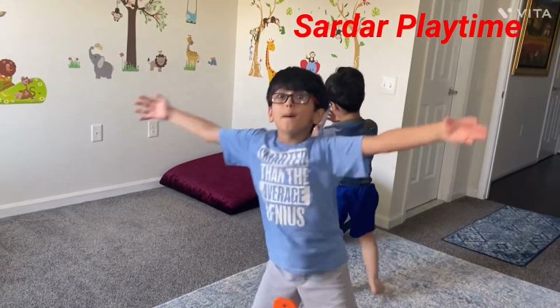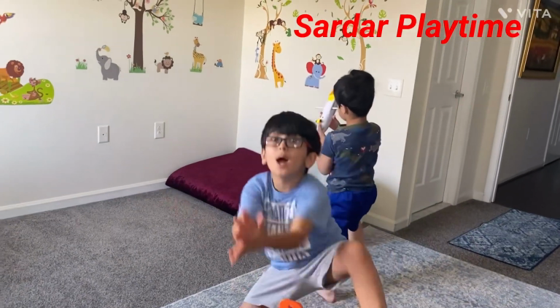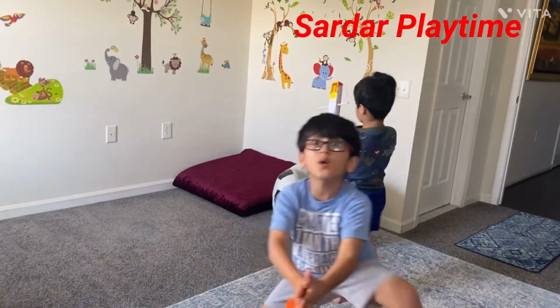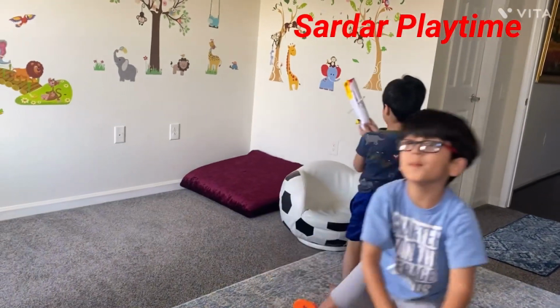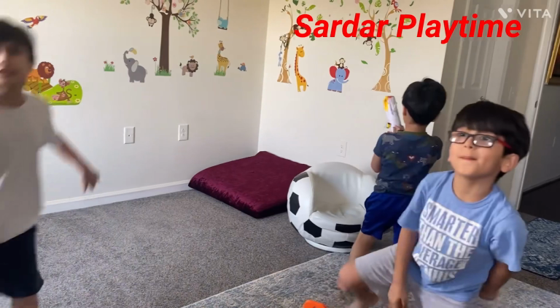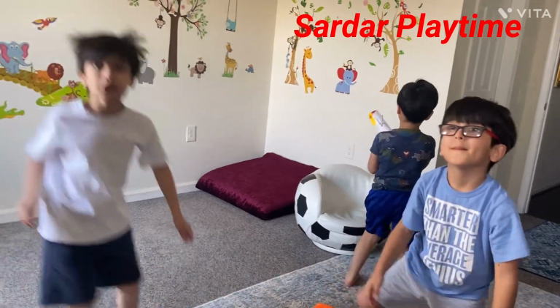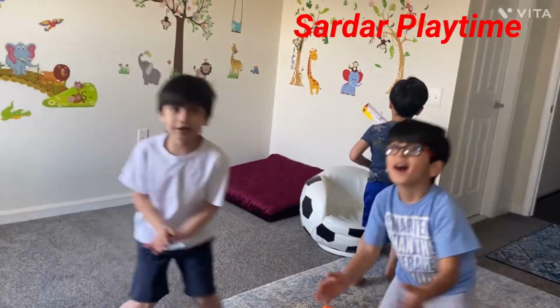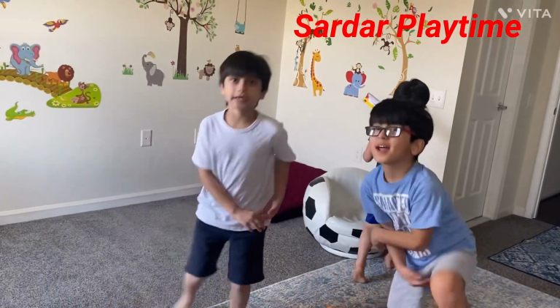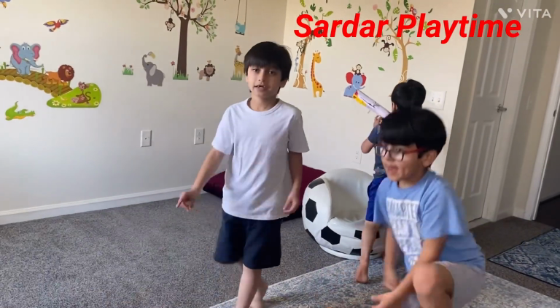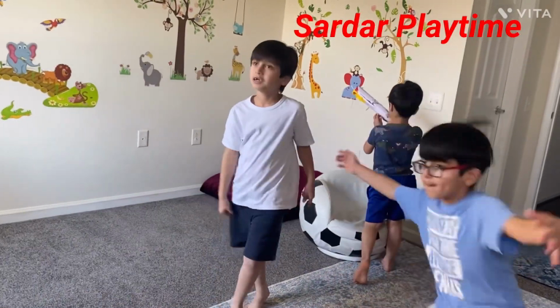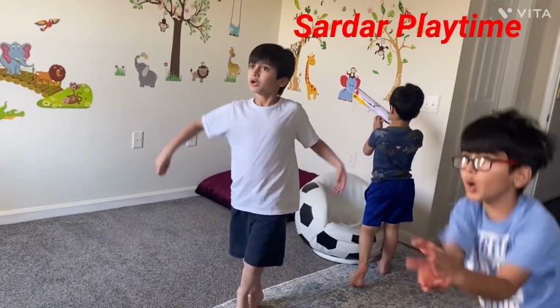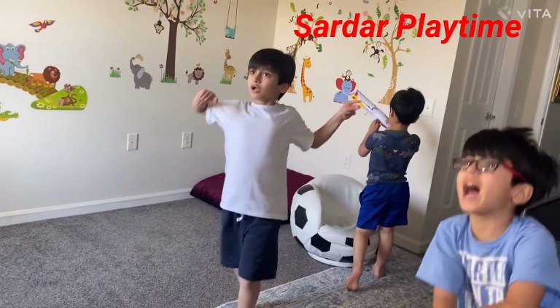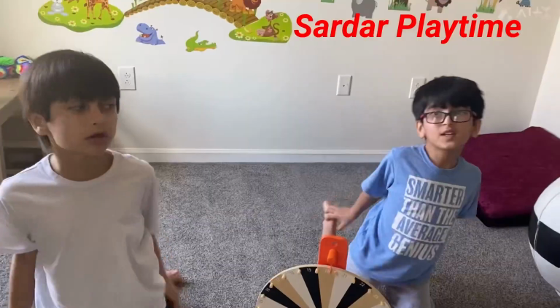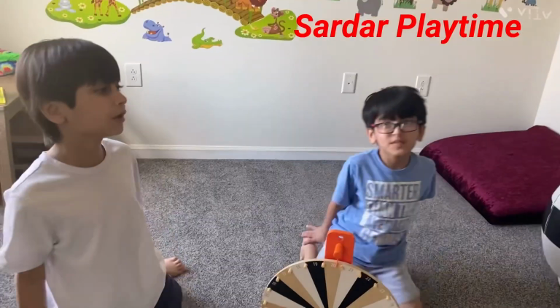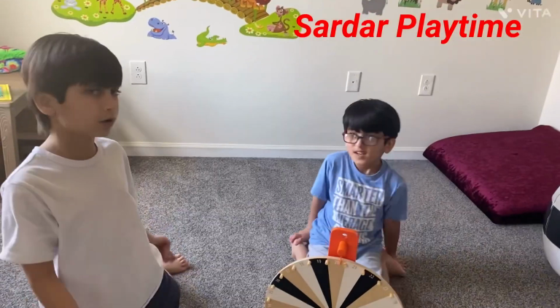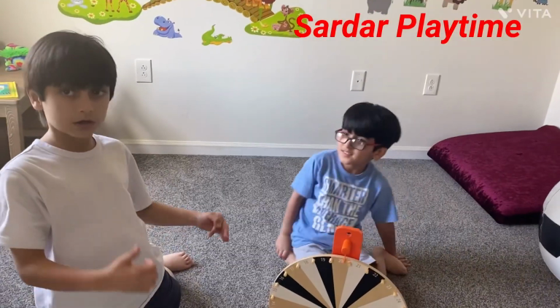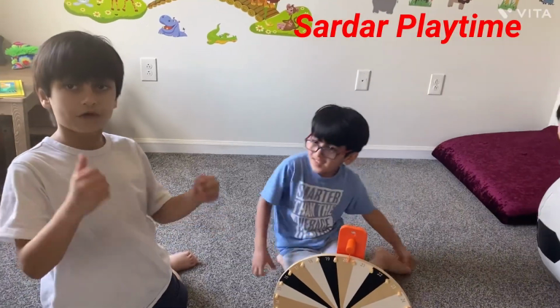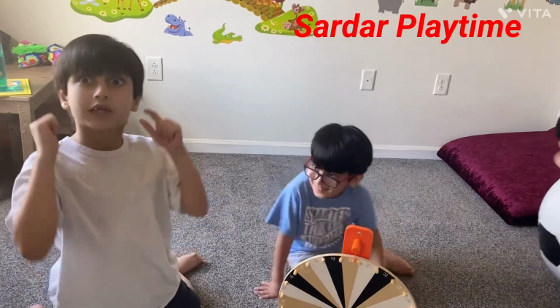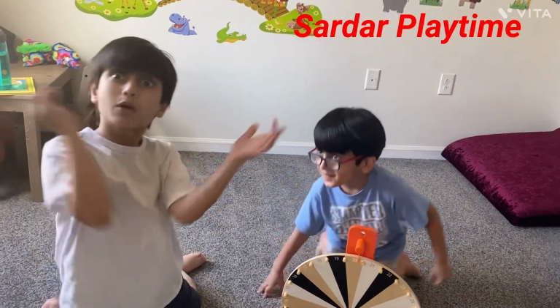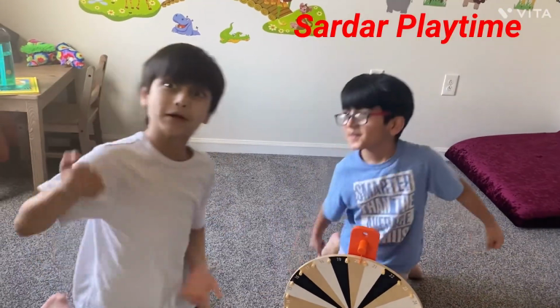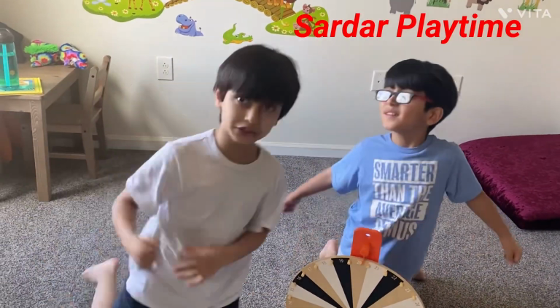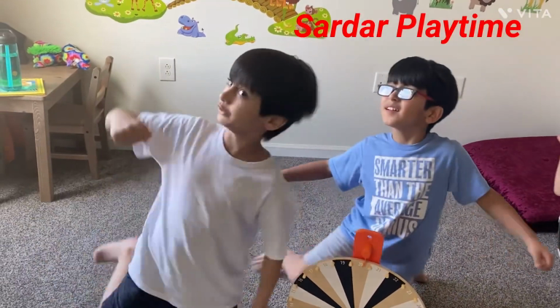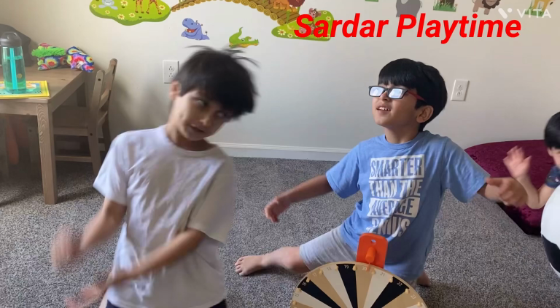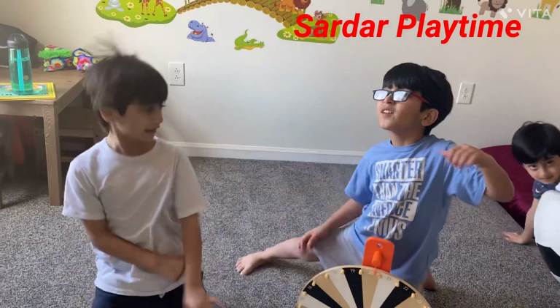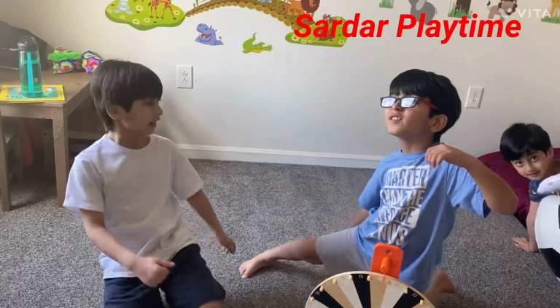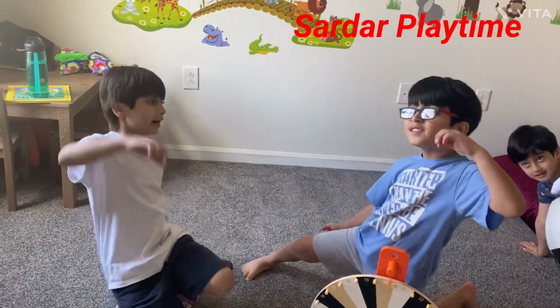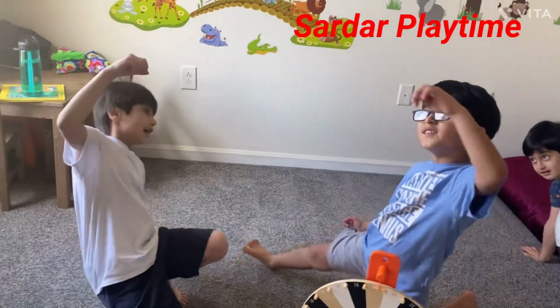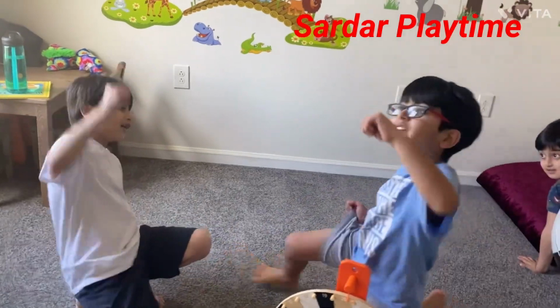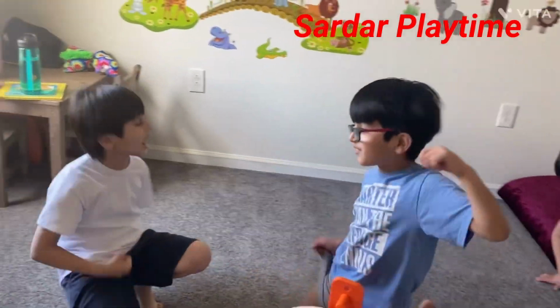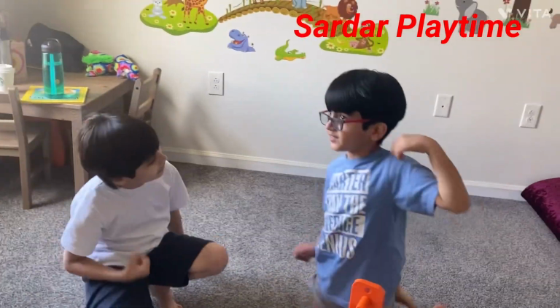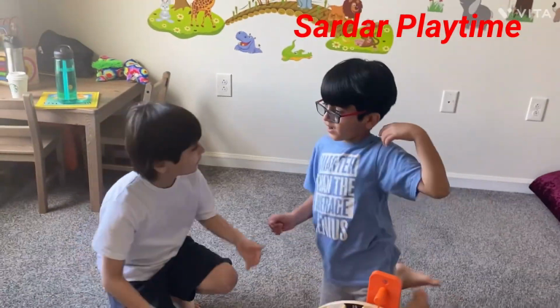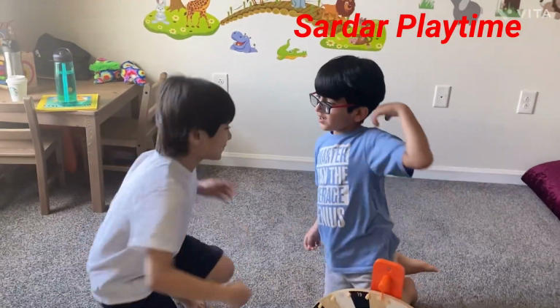Yeah, let's get started — booyah! Let's spin first. I'm going to win.